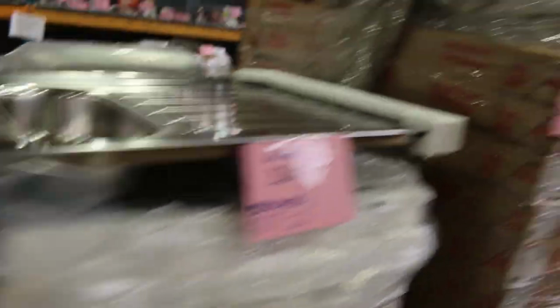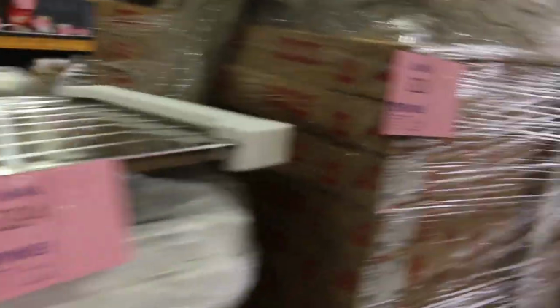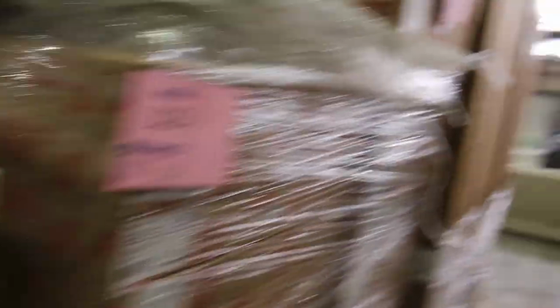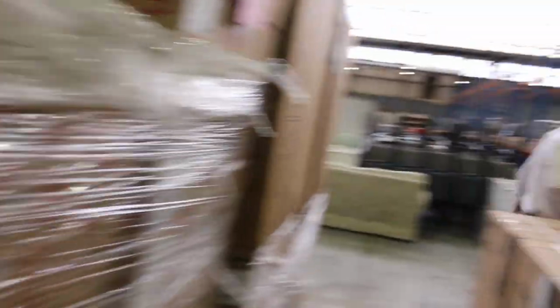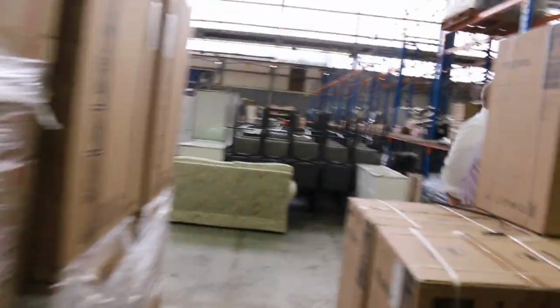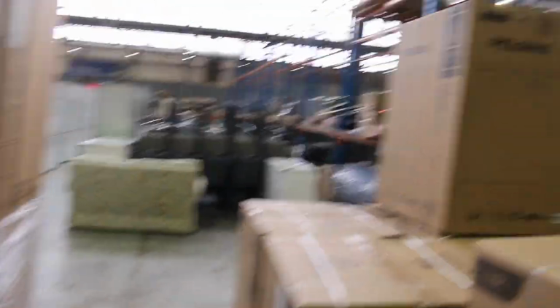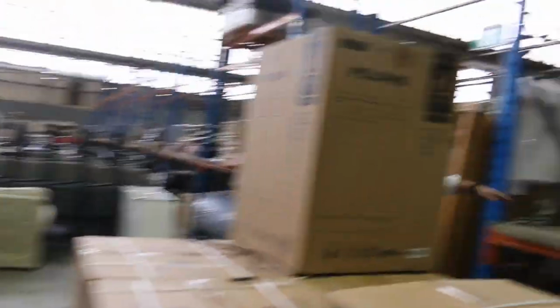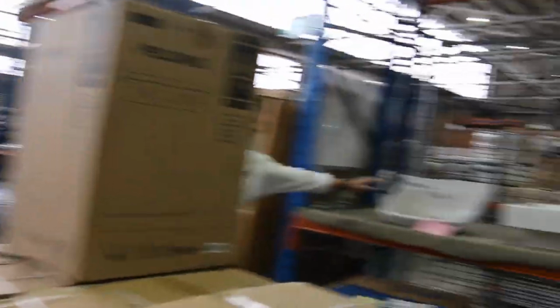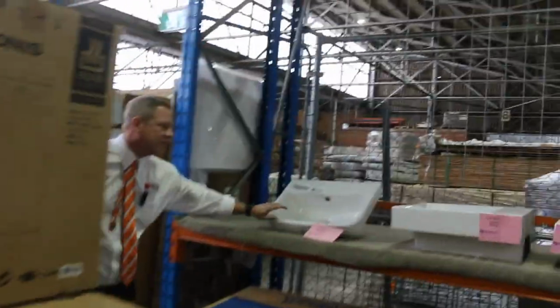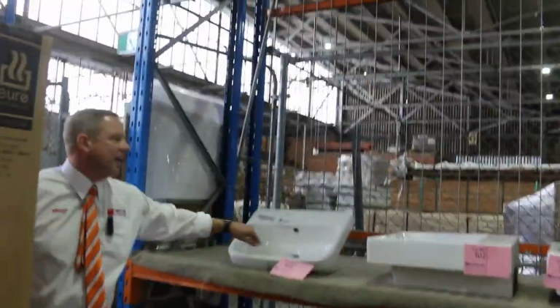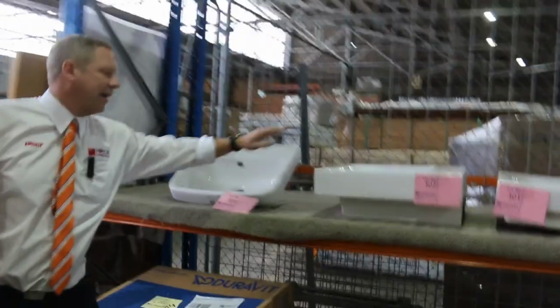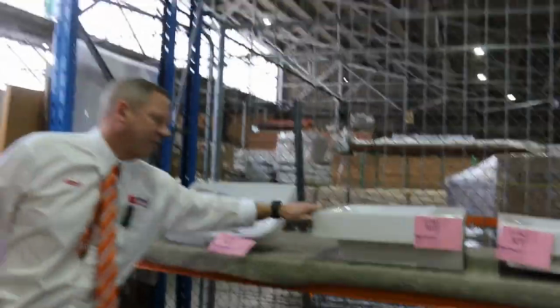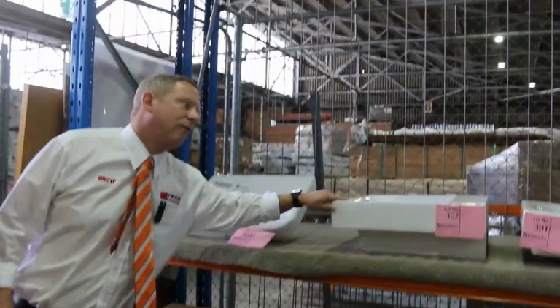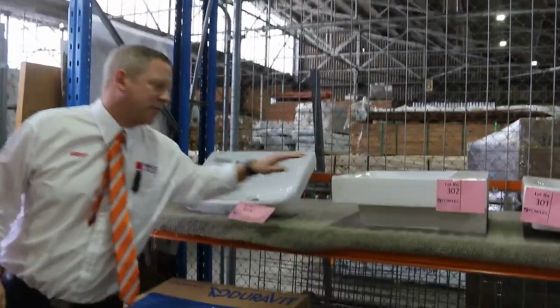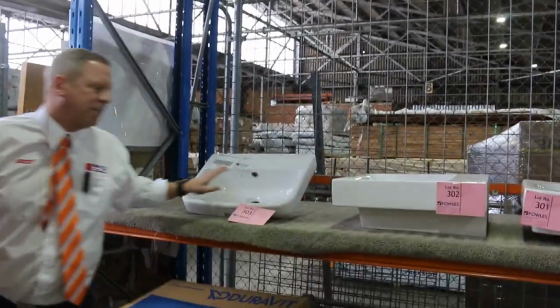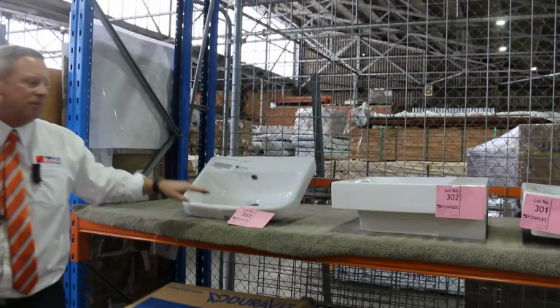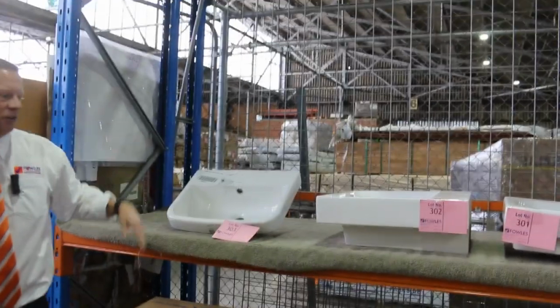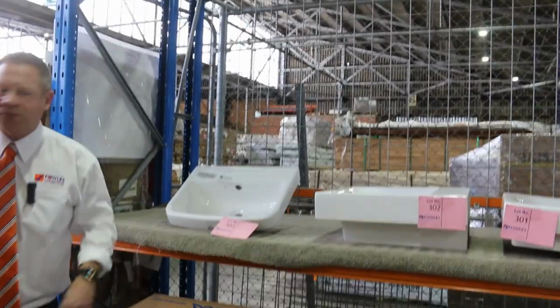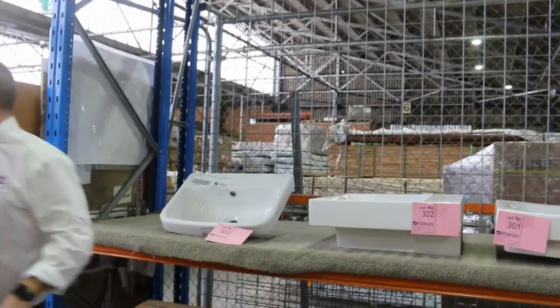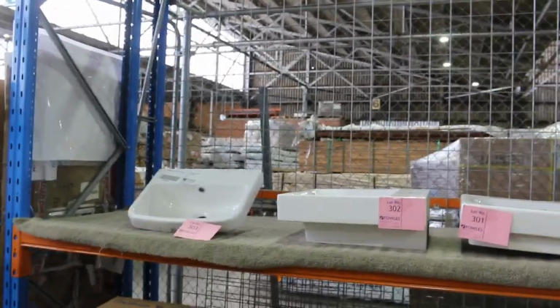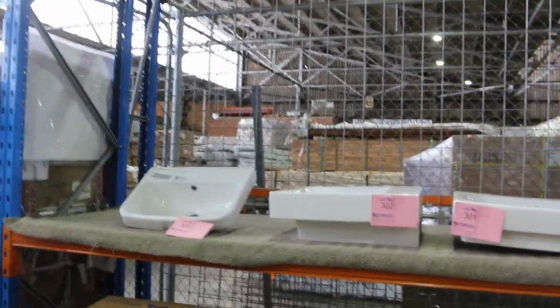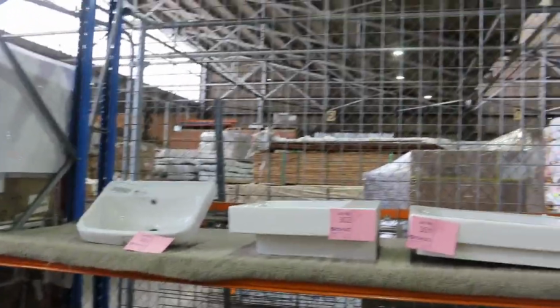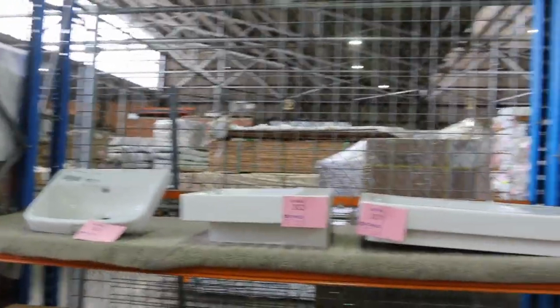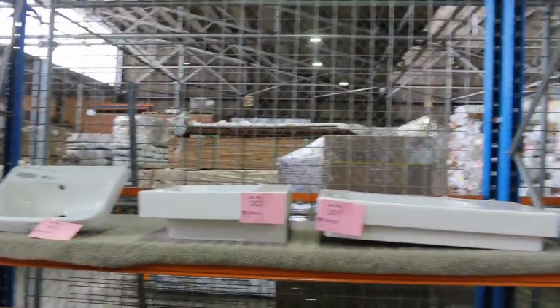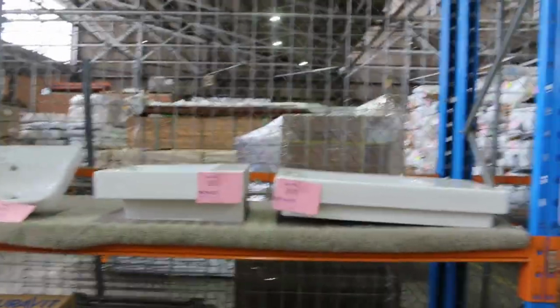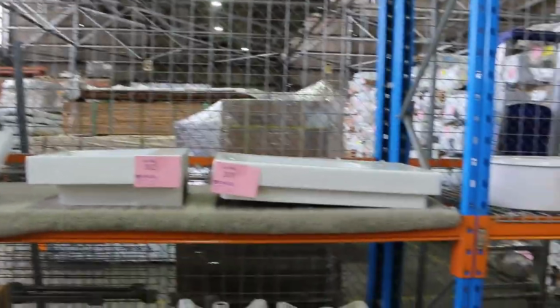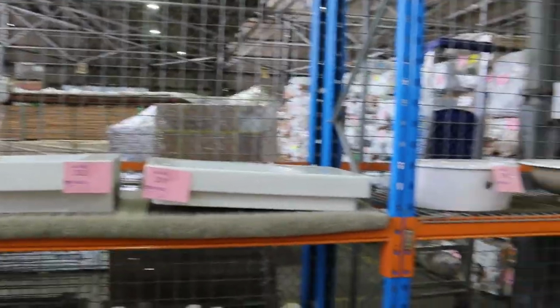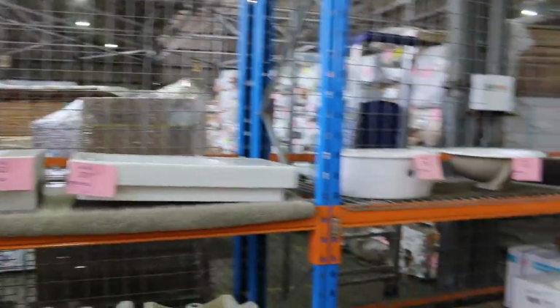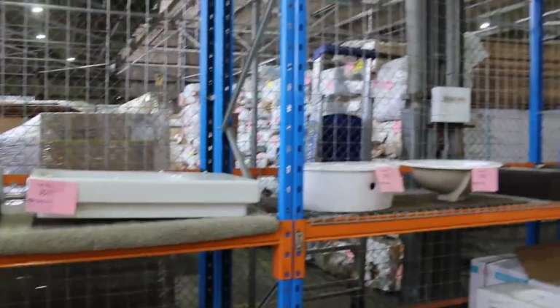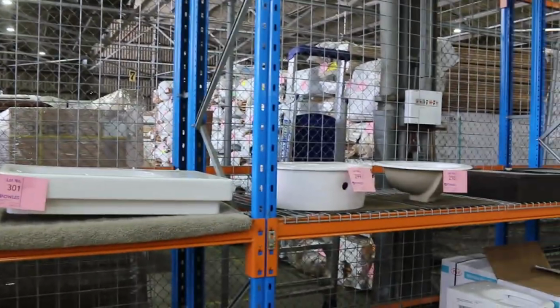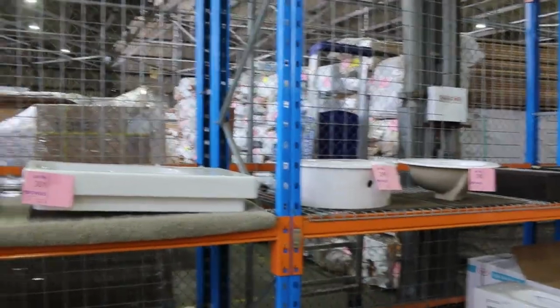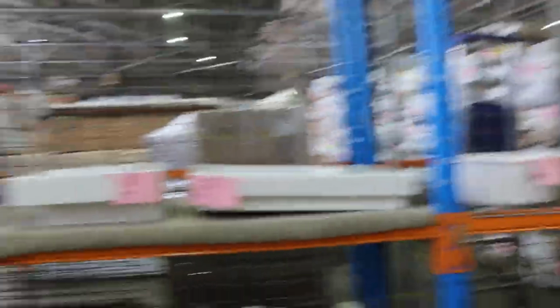Over here, we've got these ceramic vanity basins. They generally go for about $5 a shot, so they're really good bargains if you're chasing a bargain.